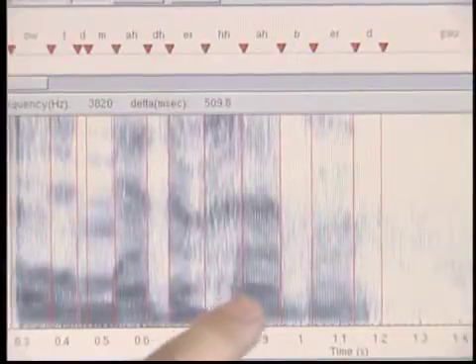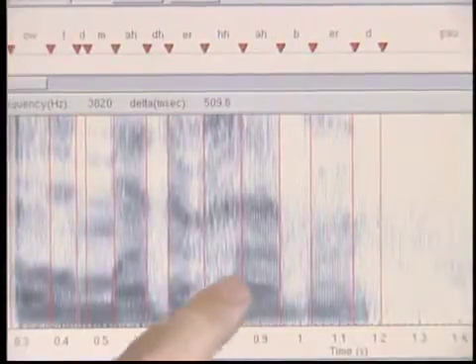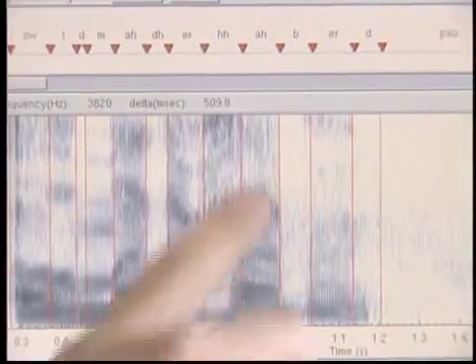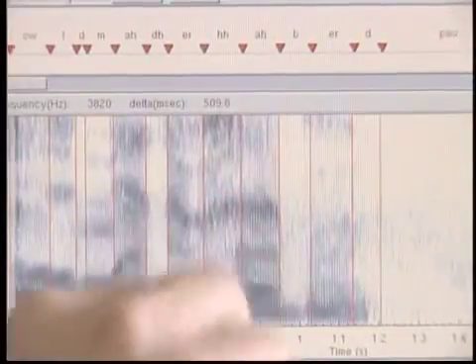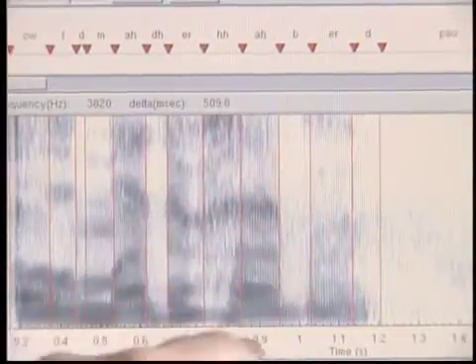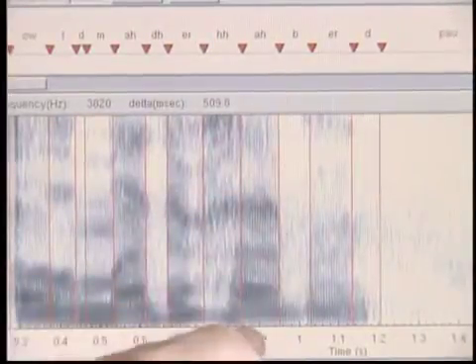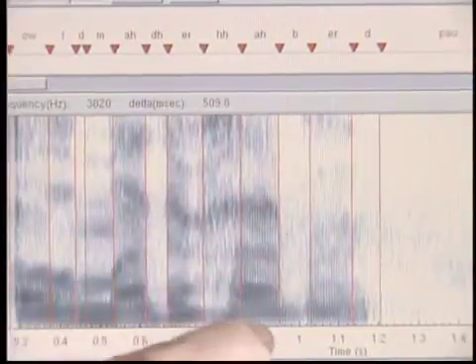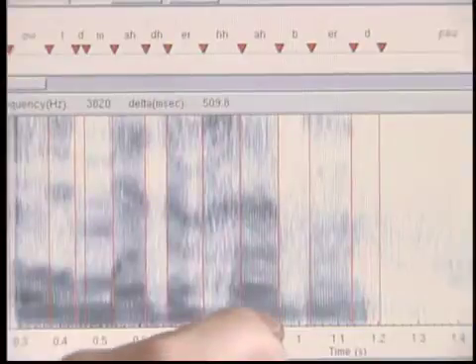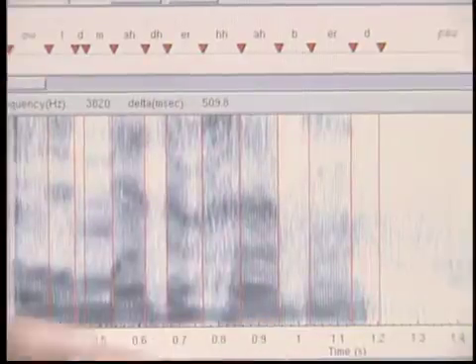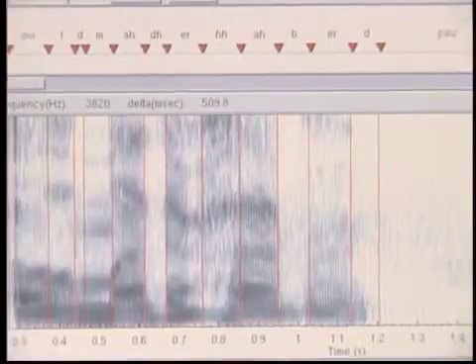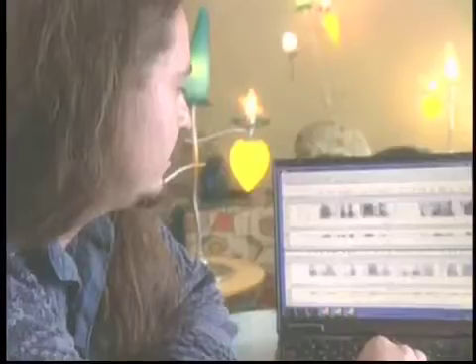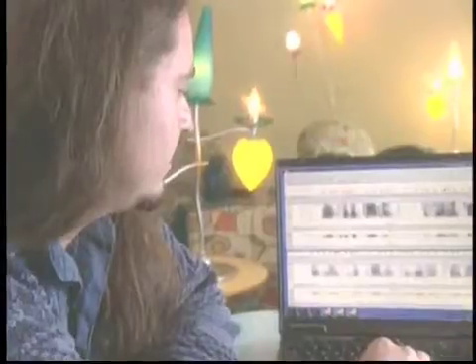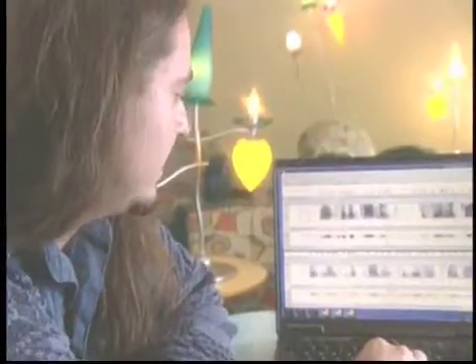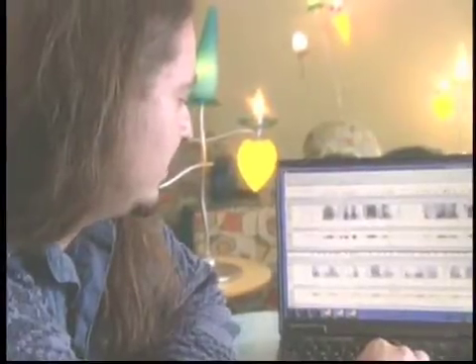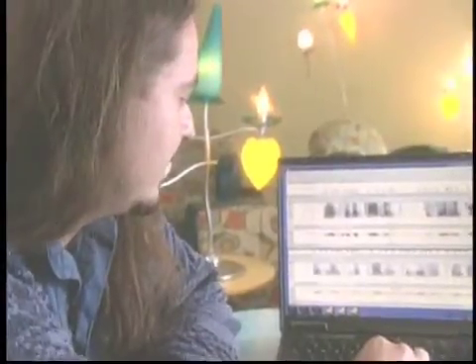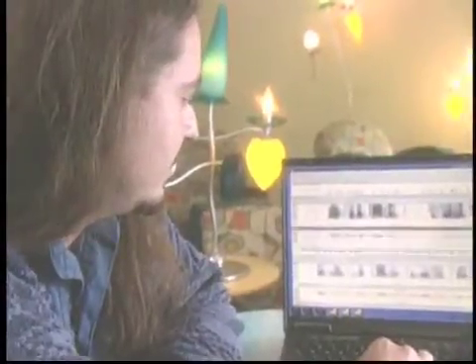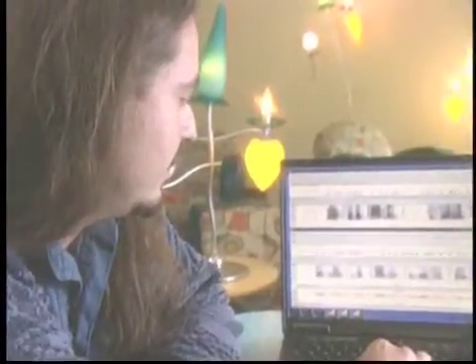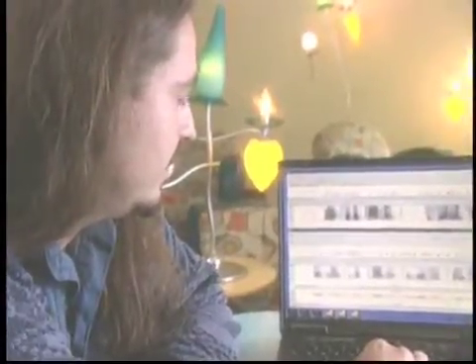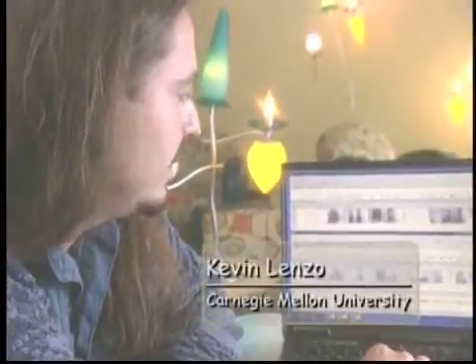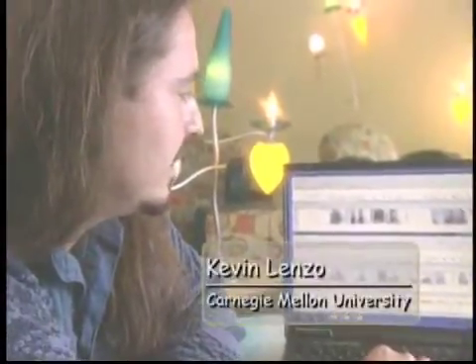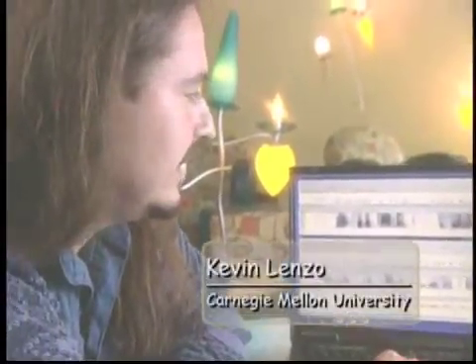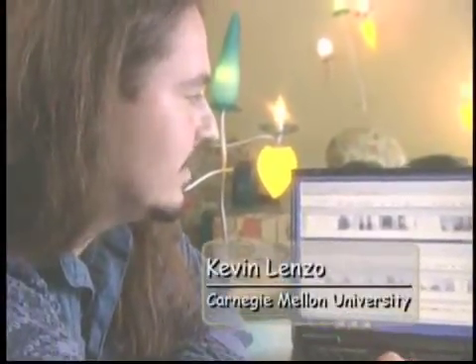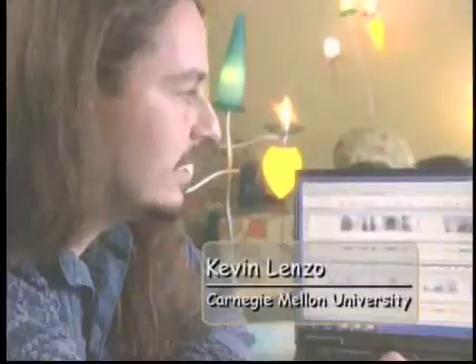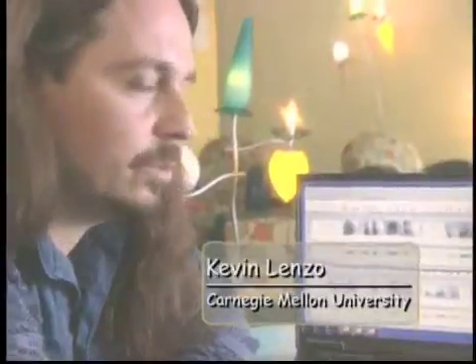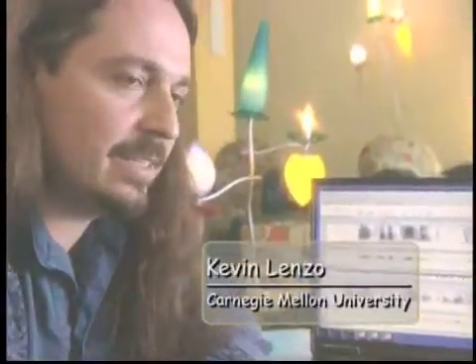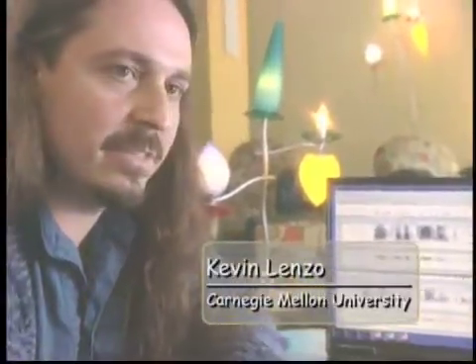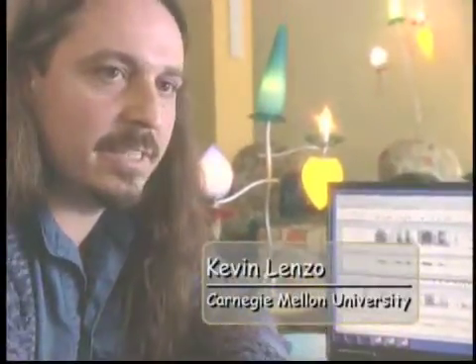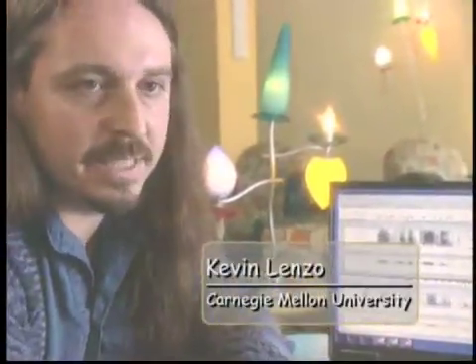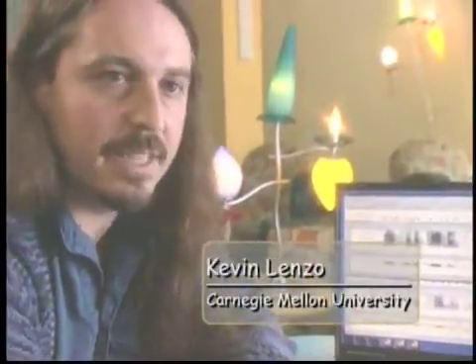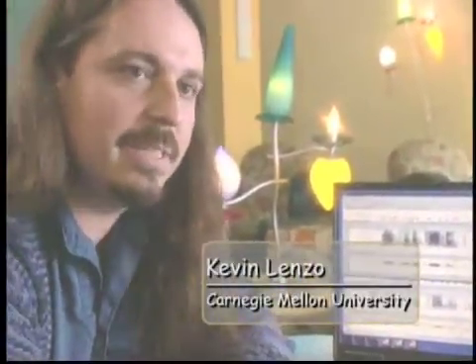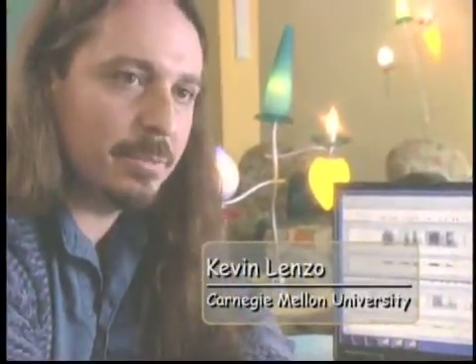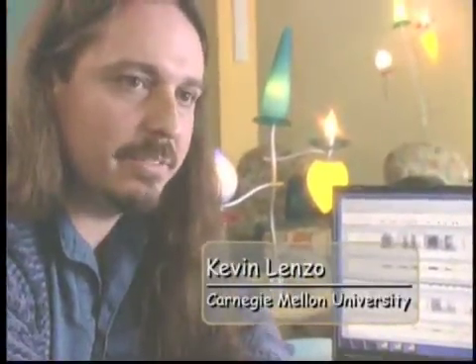Here we have two different people saying the word cupboard. Cupboard. And the second. Cupboard. Now, you can hear they're different — the way they delivered it, their pitch, their timing is a little bit different.